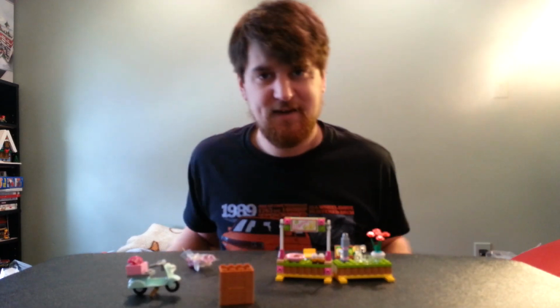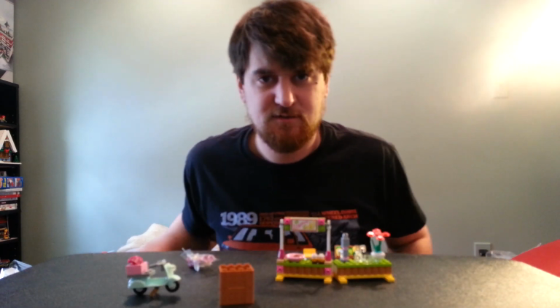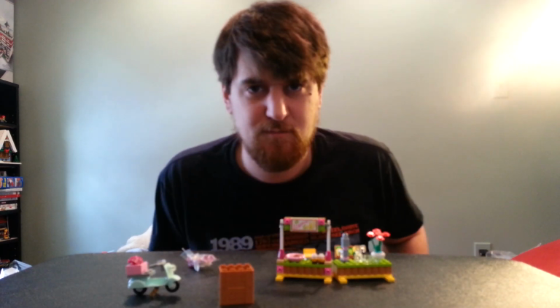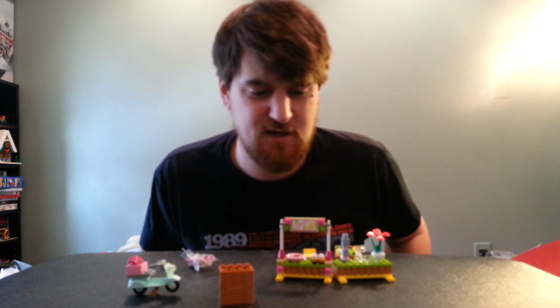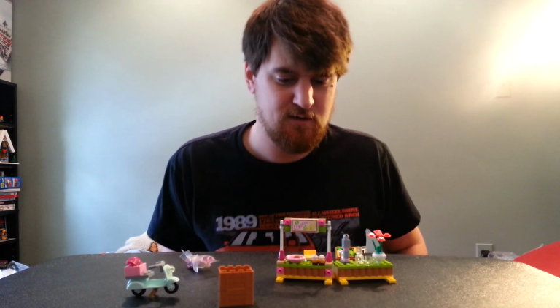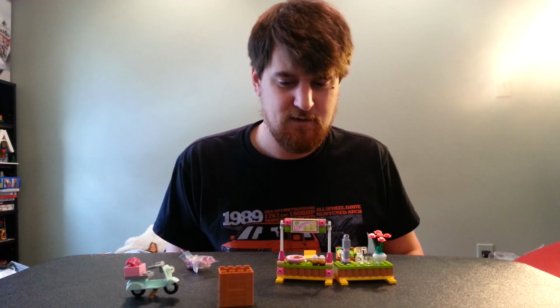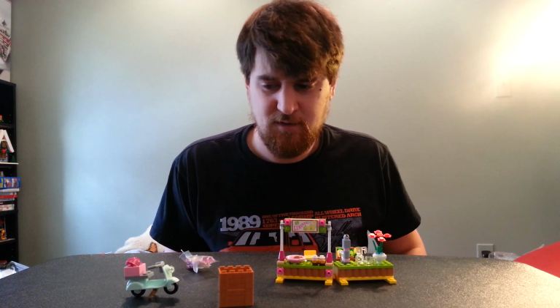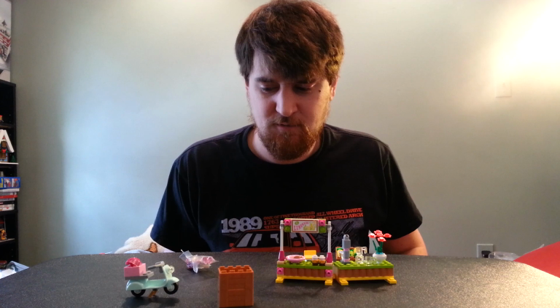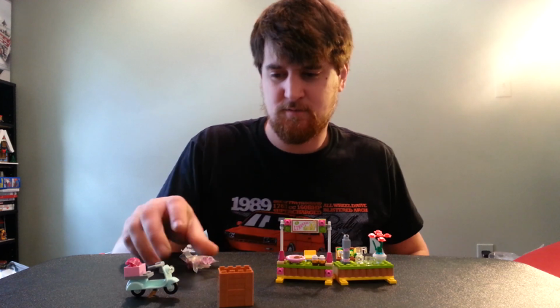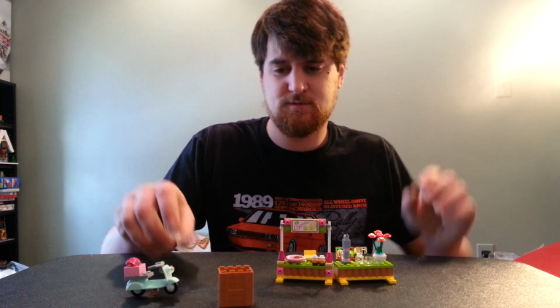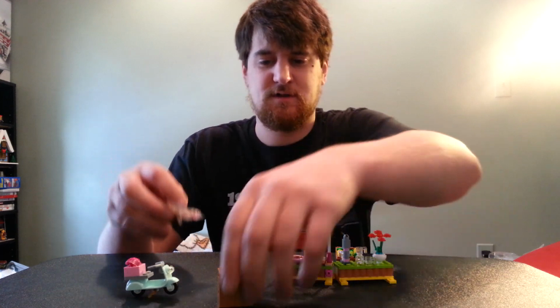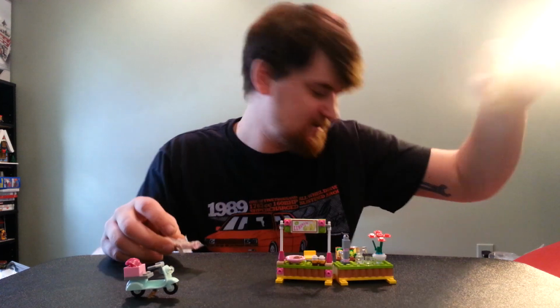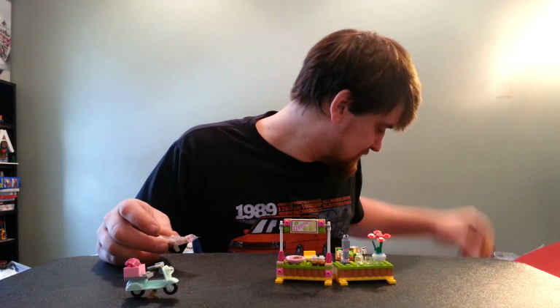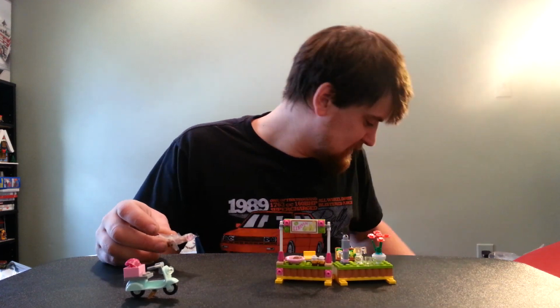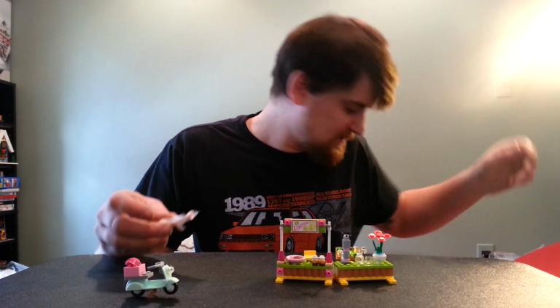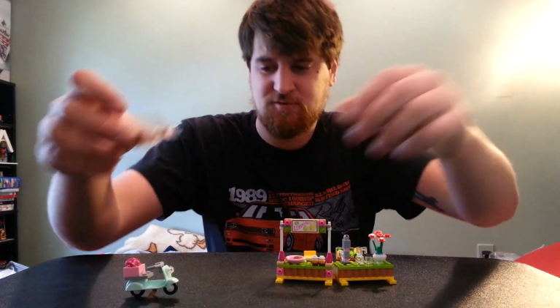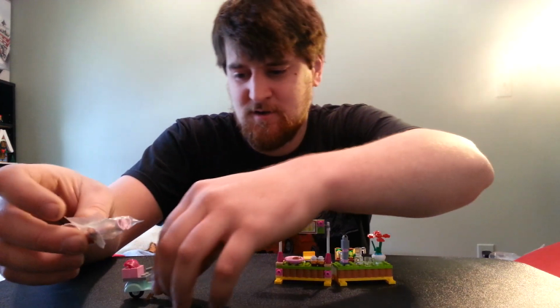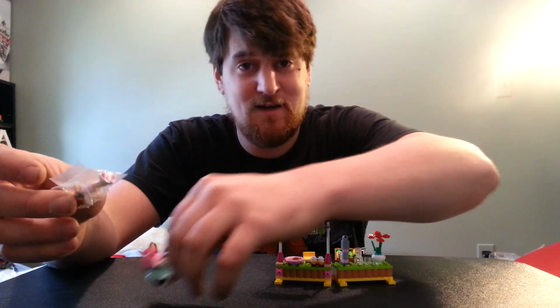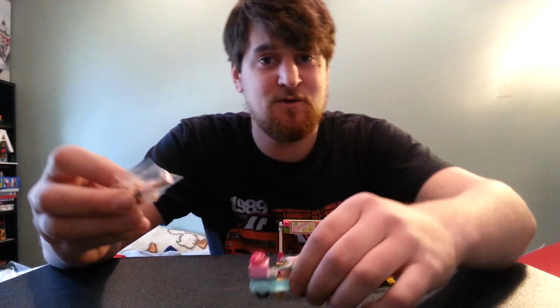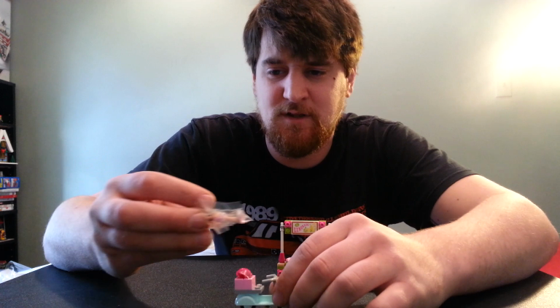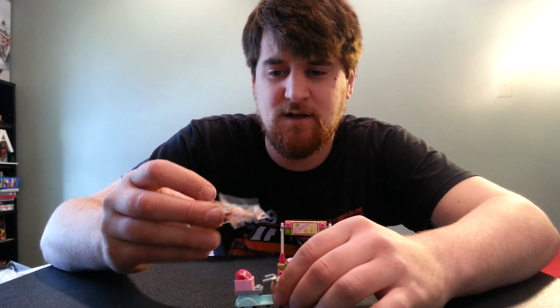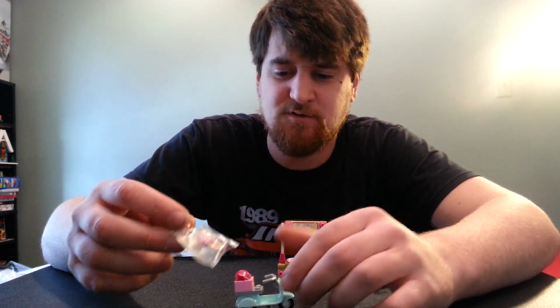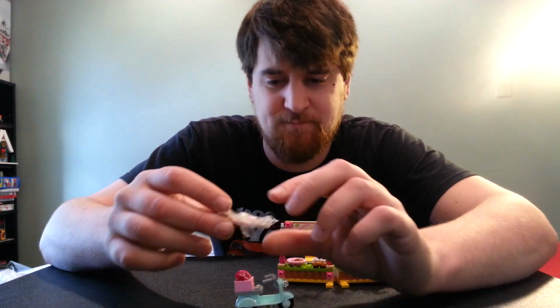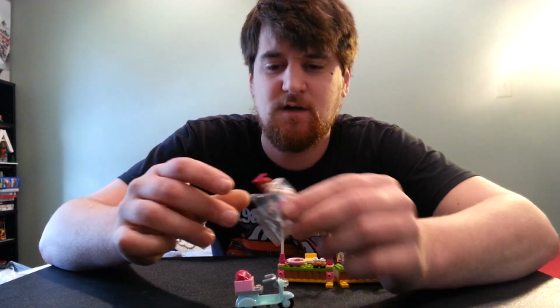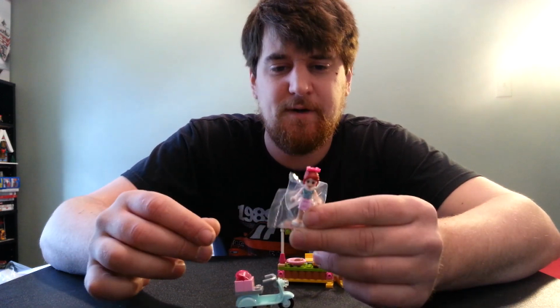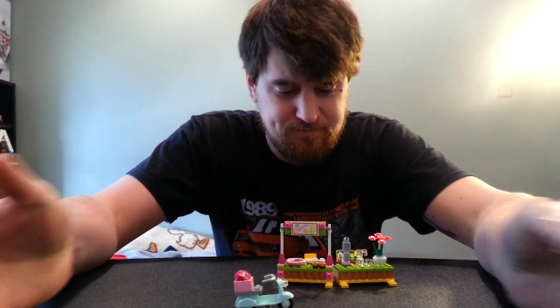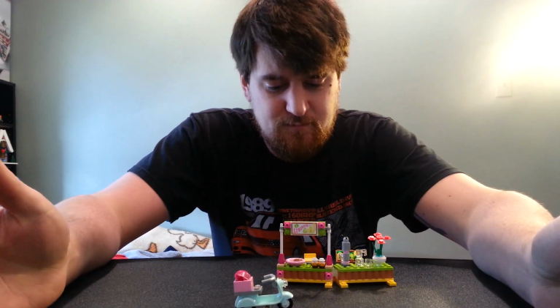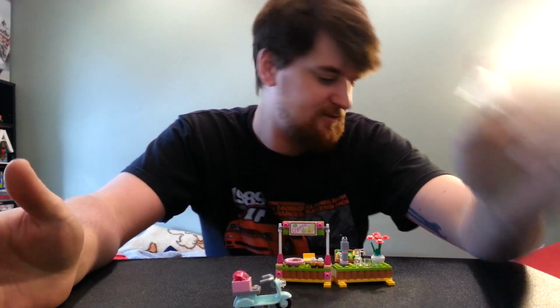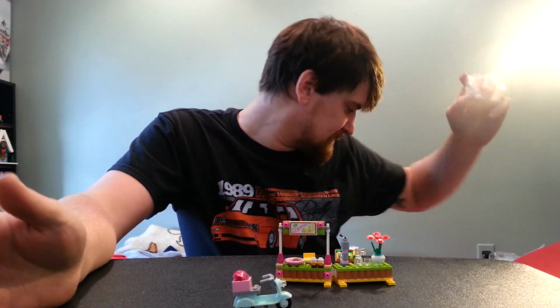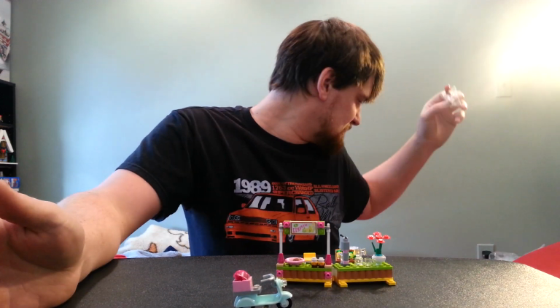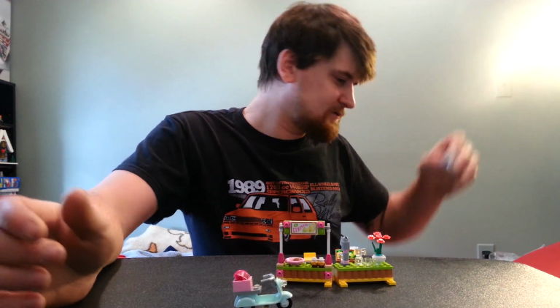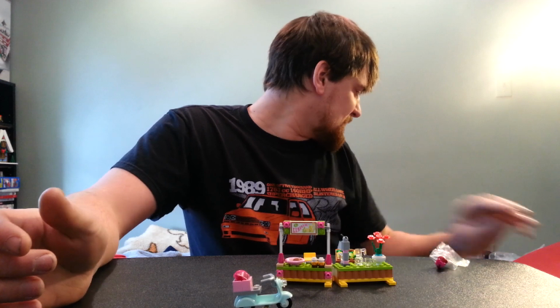Hey guys, MotorChunkie here with a review. I didn't set this up right — I just recorded and I was rambling and it was boring. But I have it set here today.